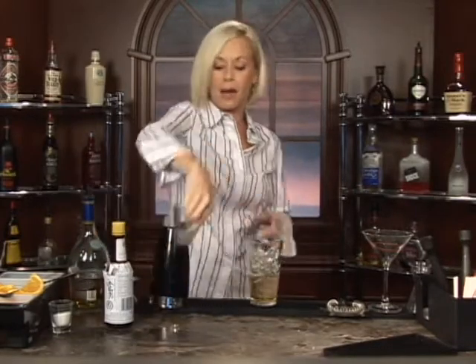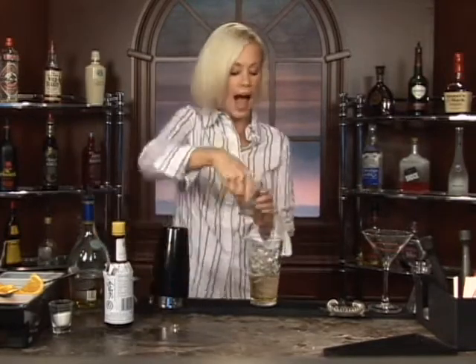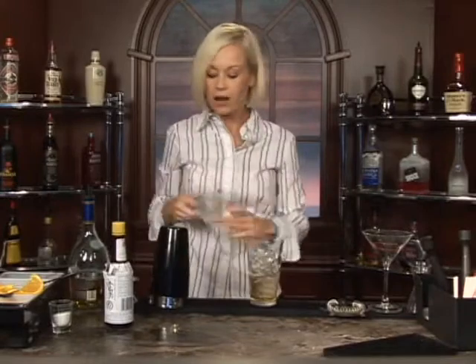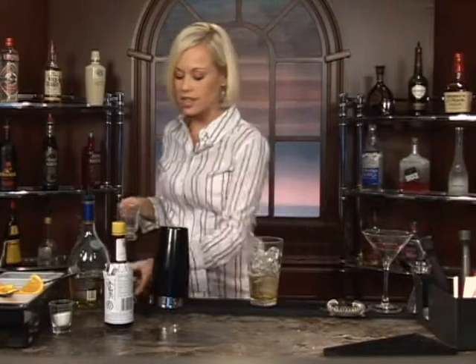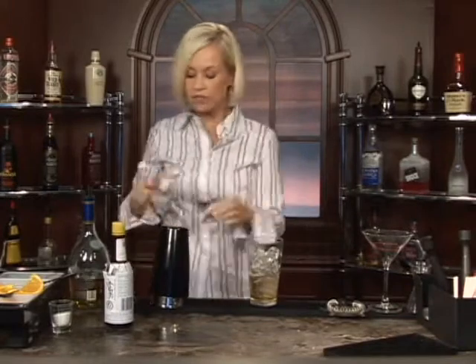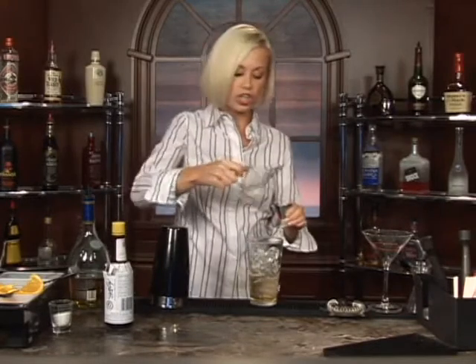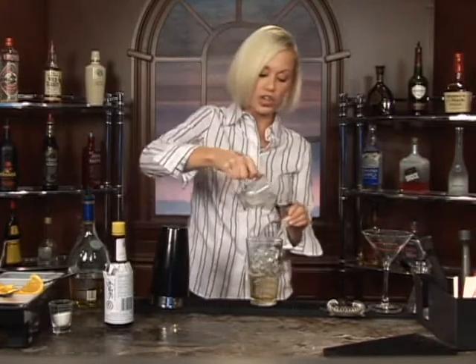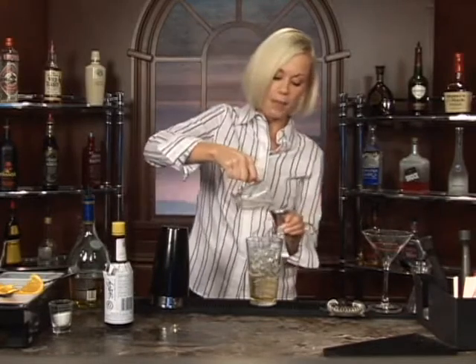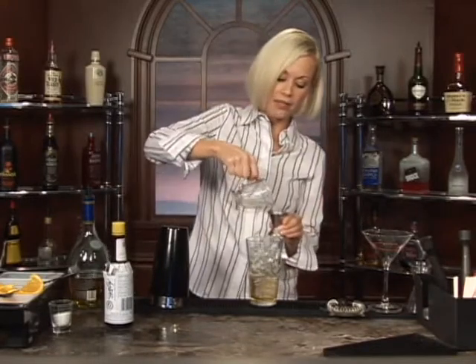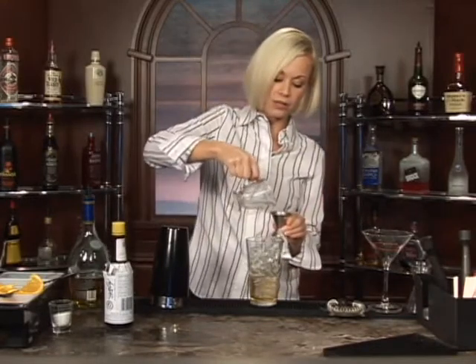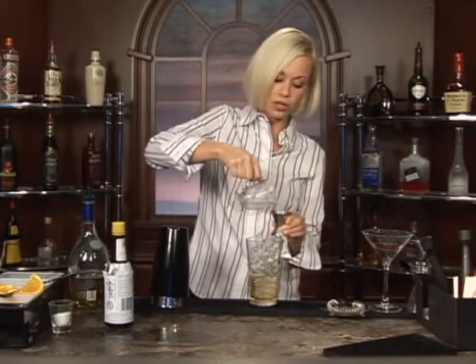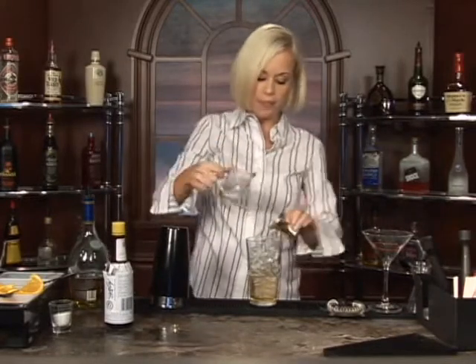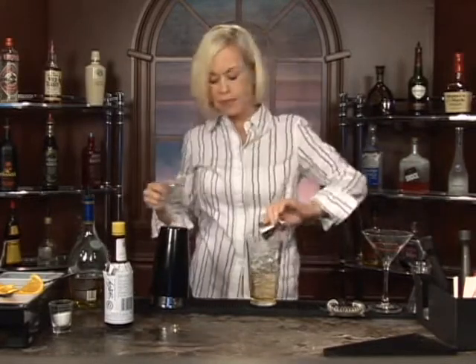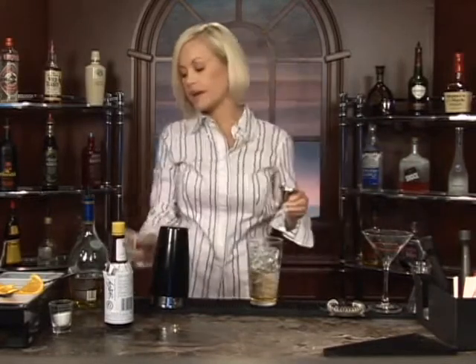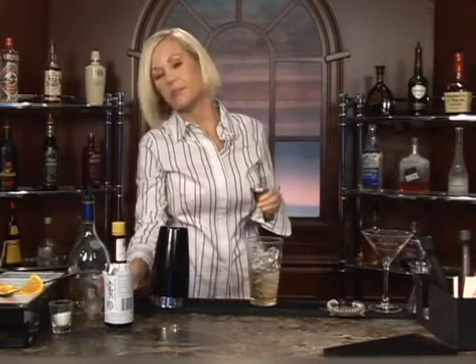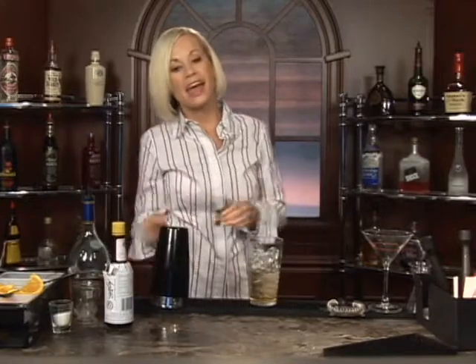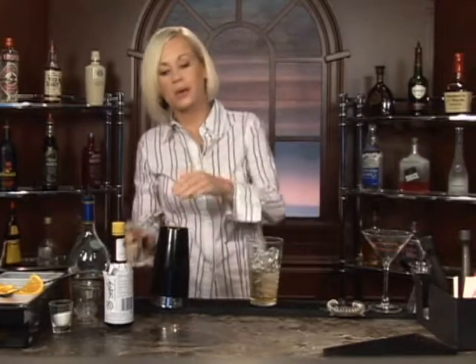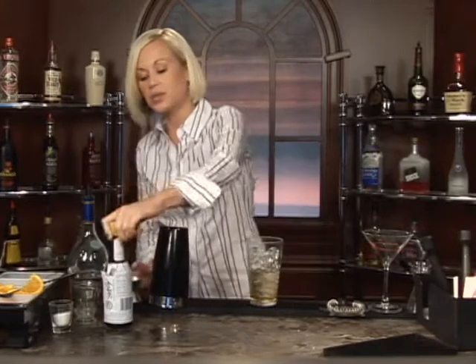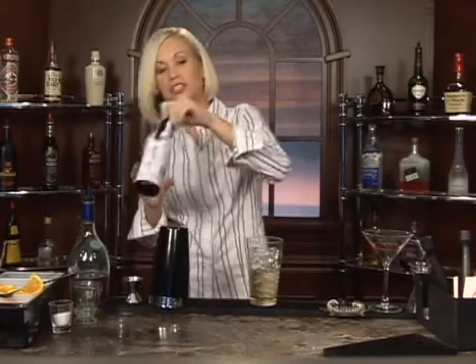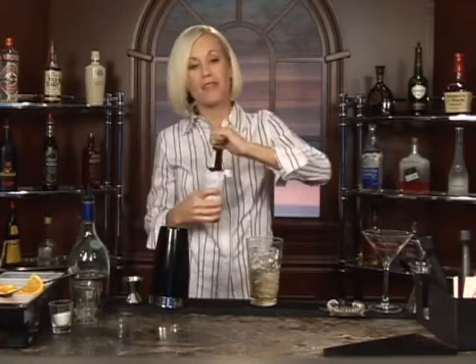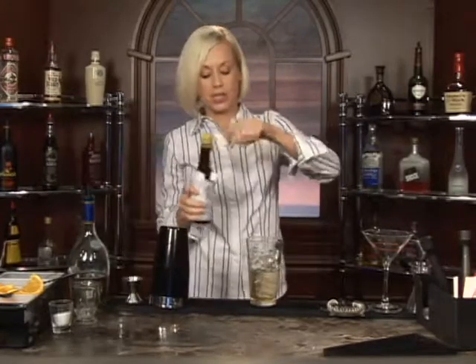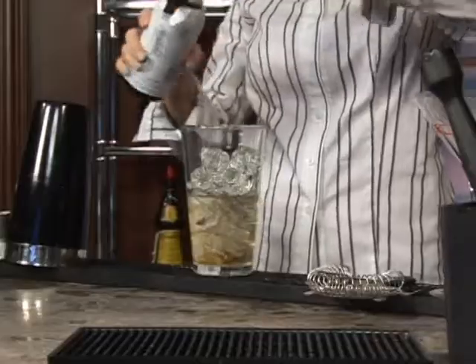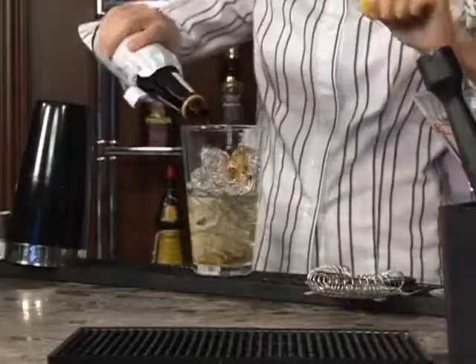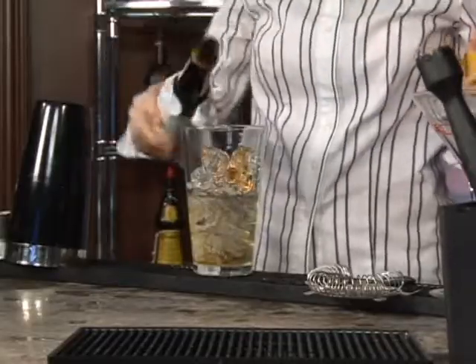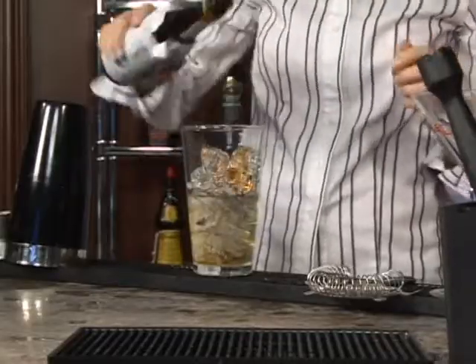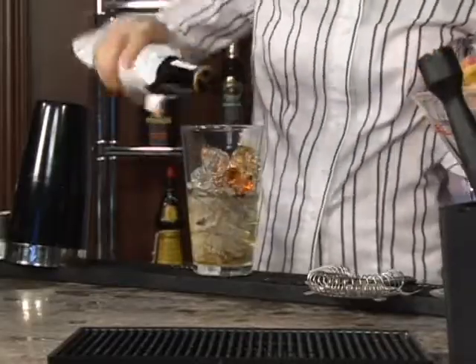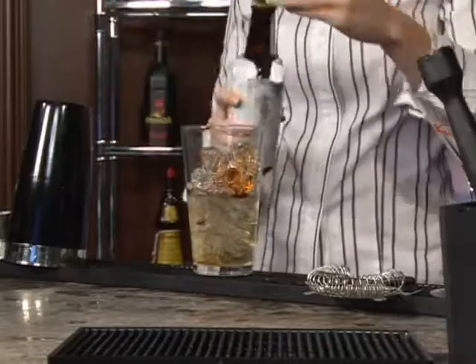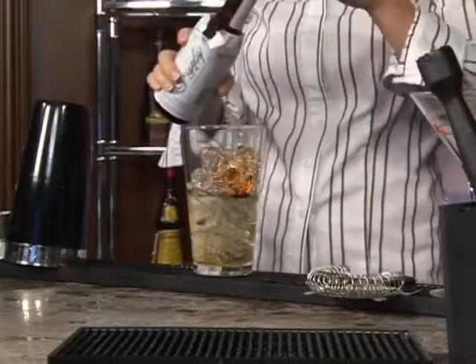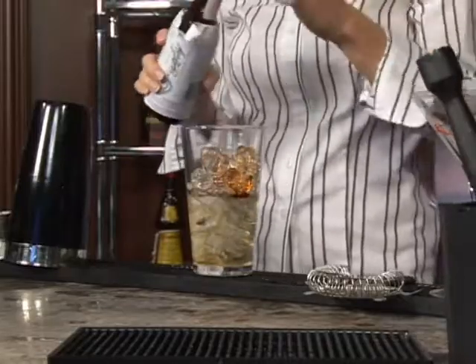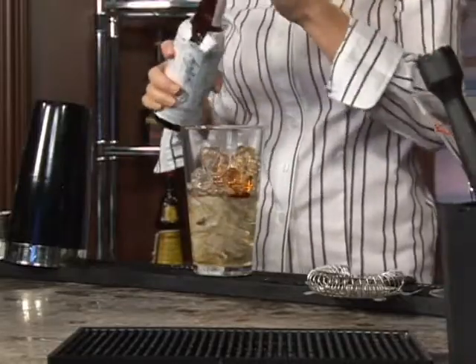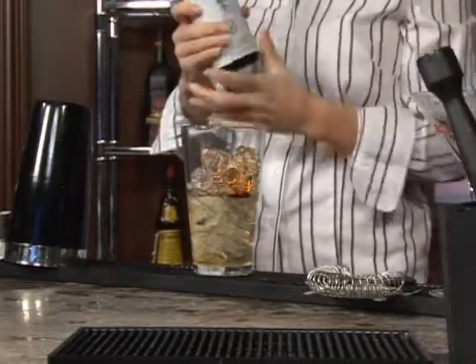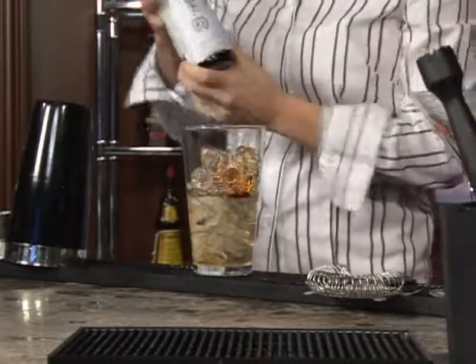Now about a half an ounce of sugar syrup. There we go. Now we're going to do two dashes of bitters. I think two dashes is perfect for this cocktail.